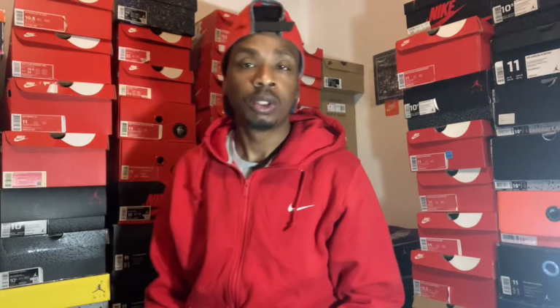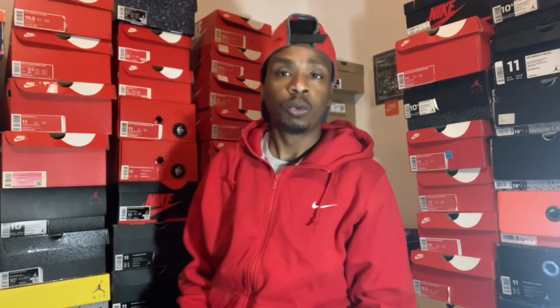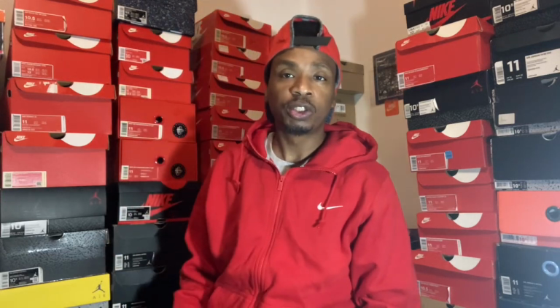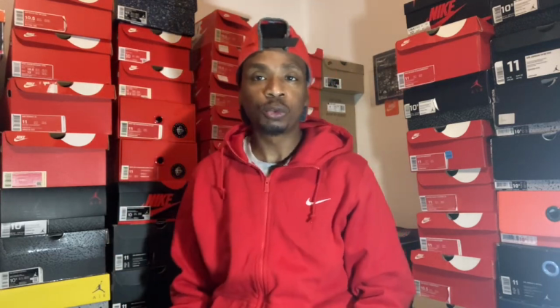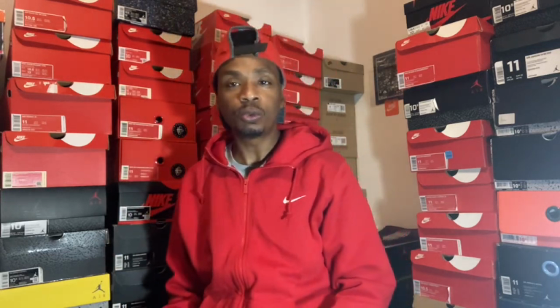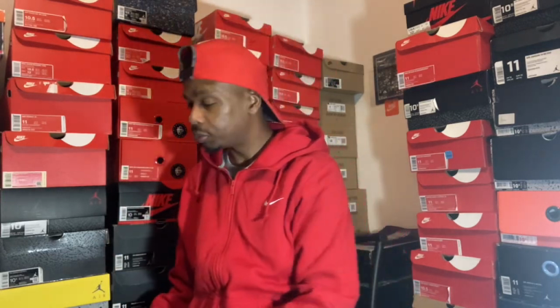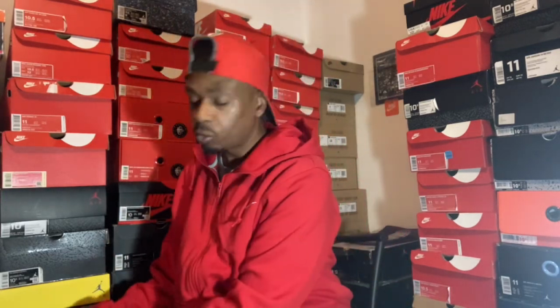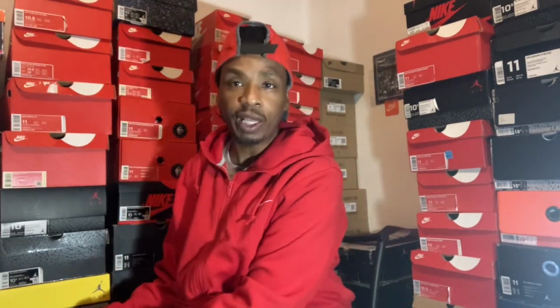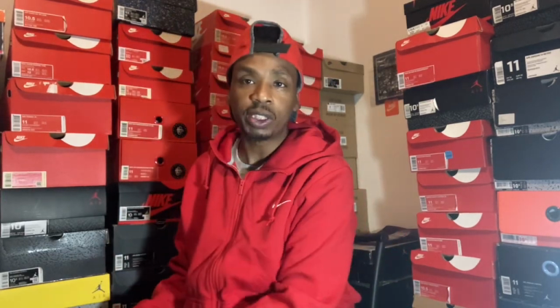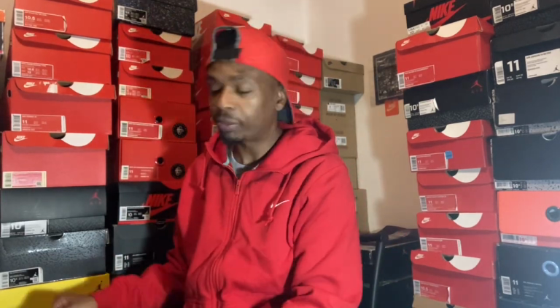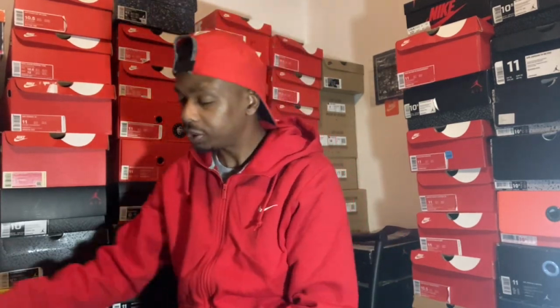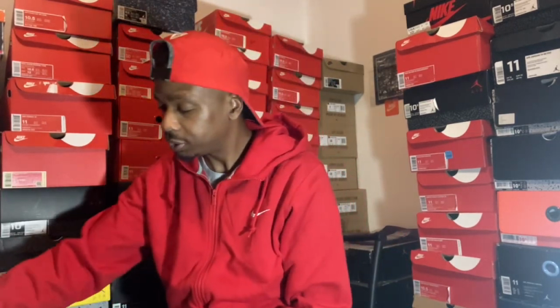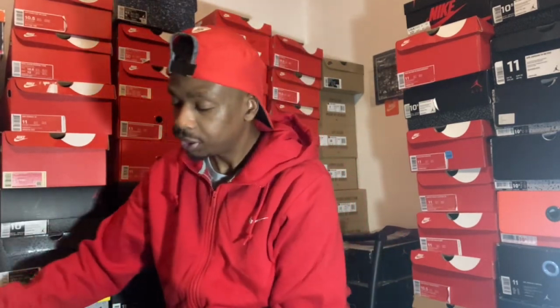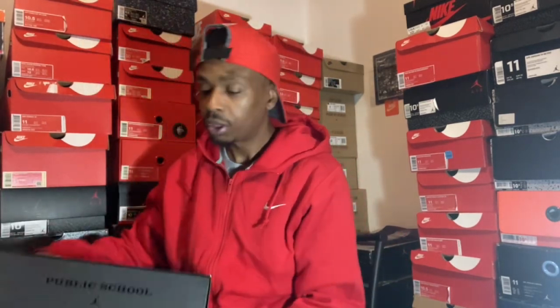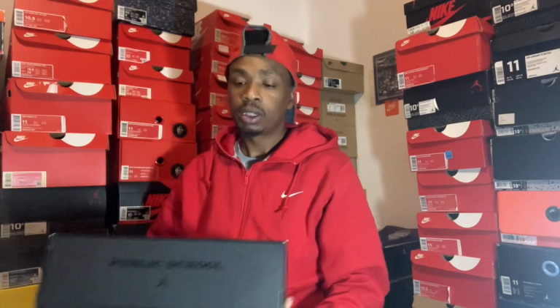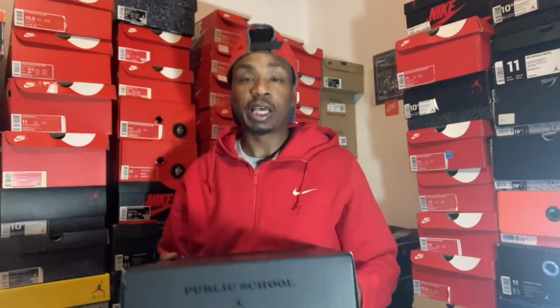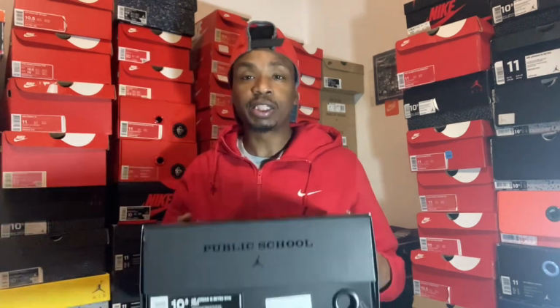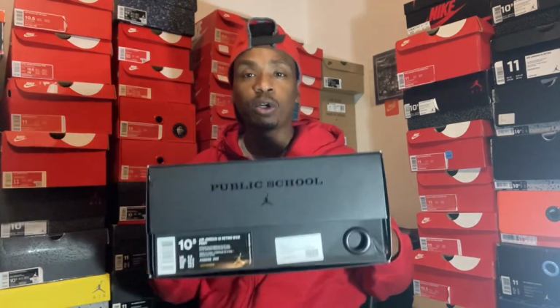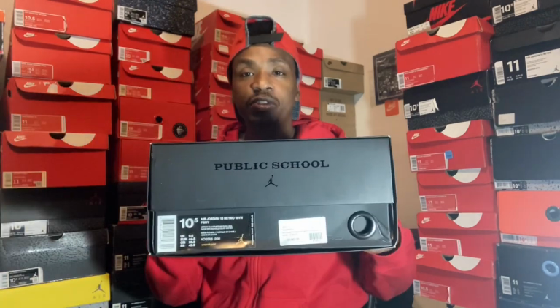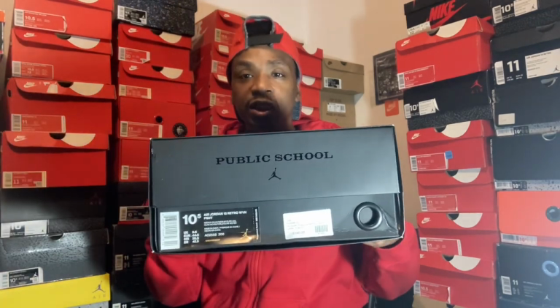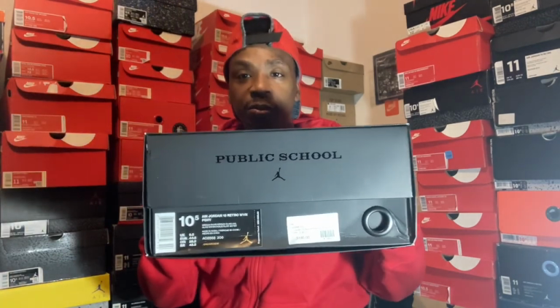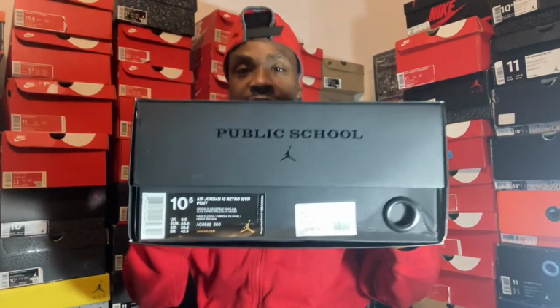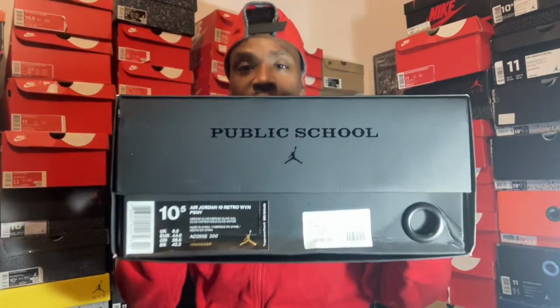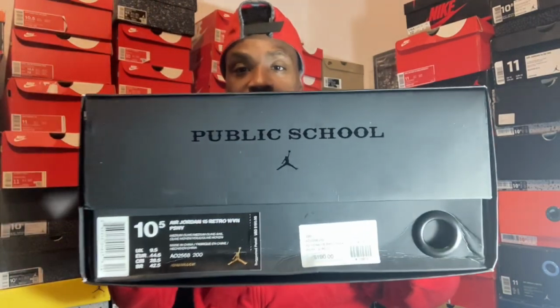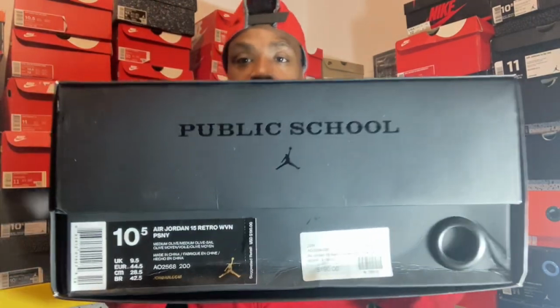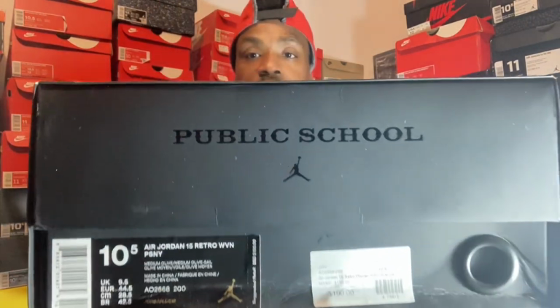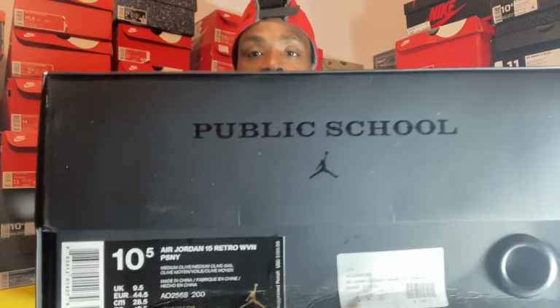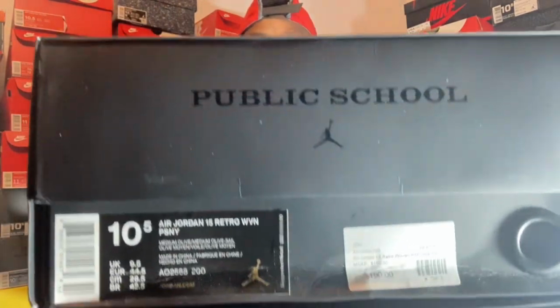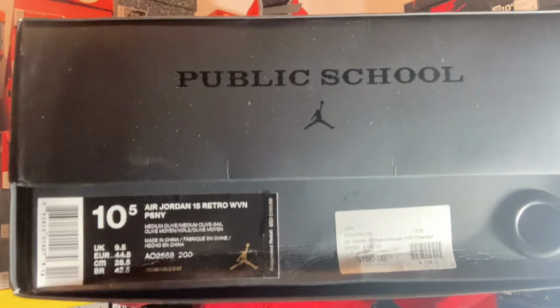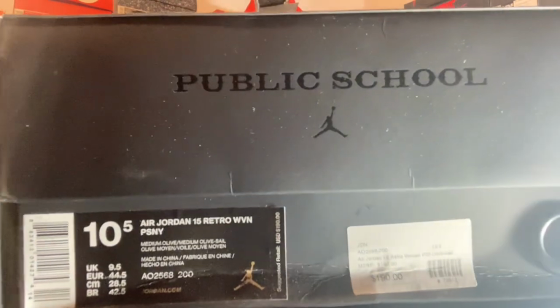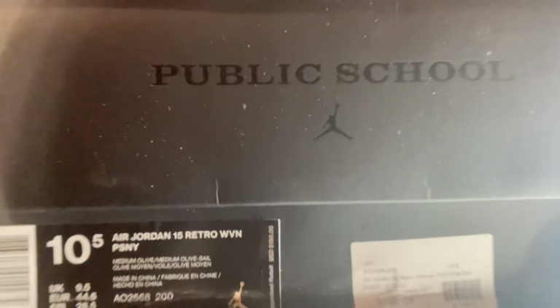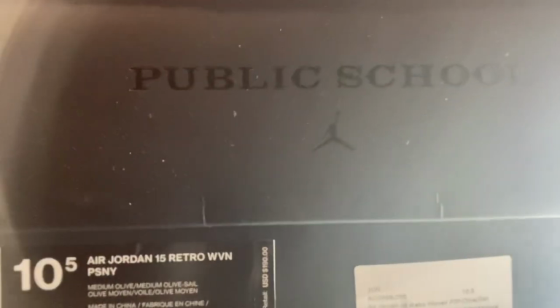What it do, shoe 2. We back with another one, man. Today we got the Jordan 15 PSNY — Public Schools, New York.